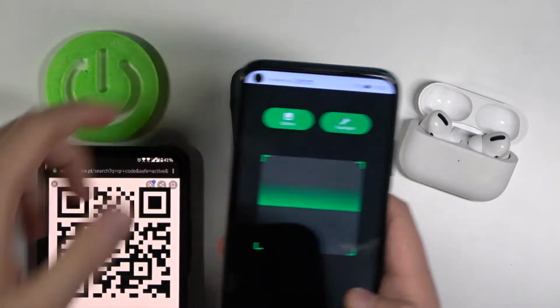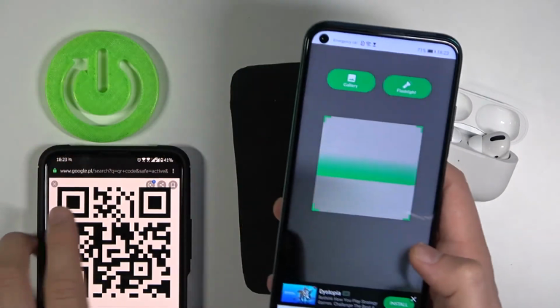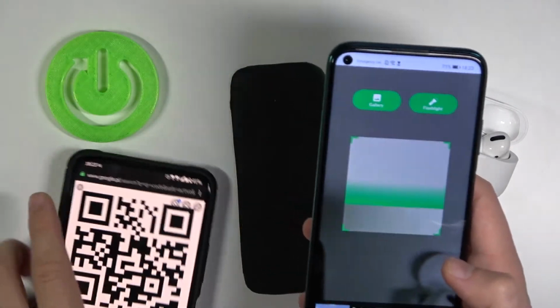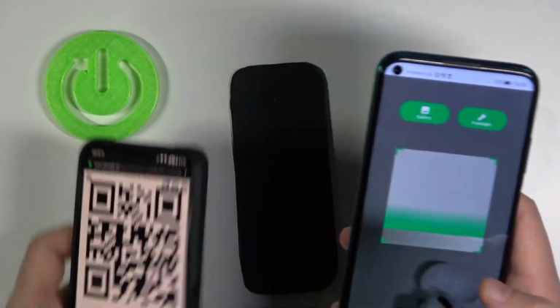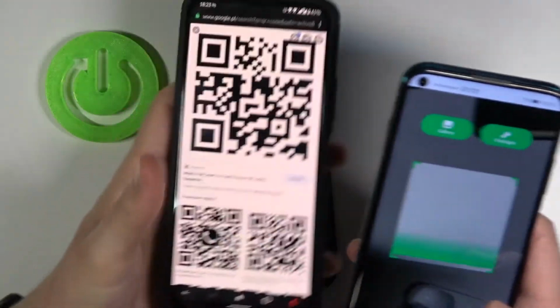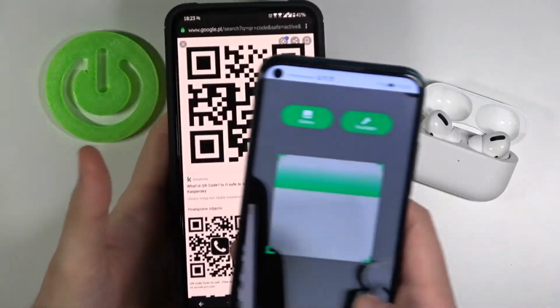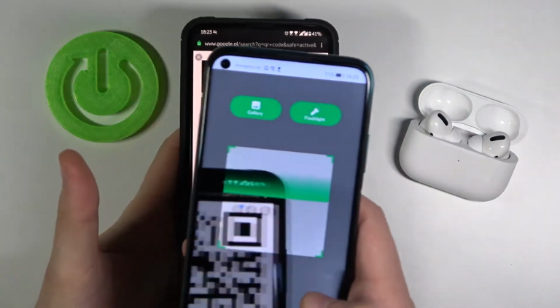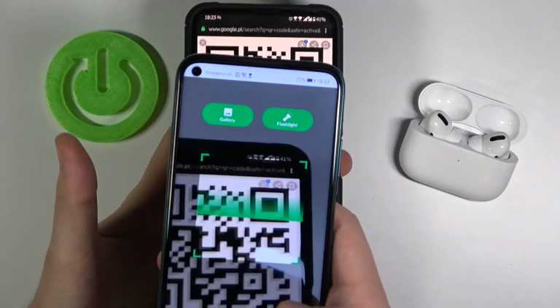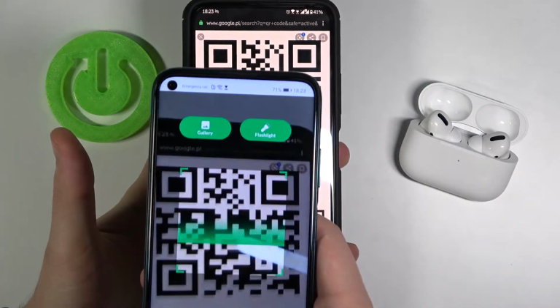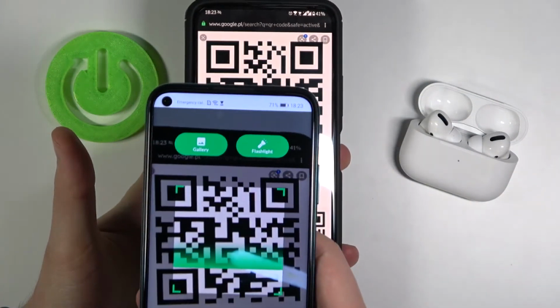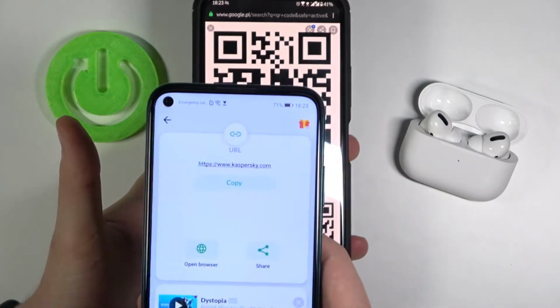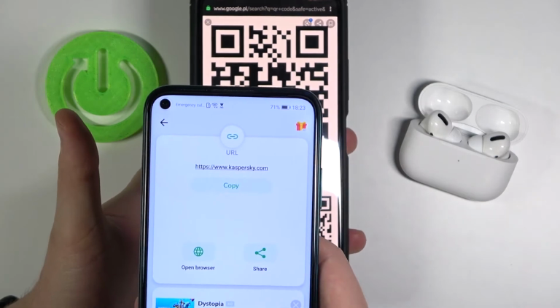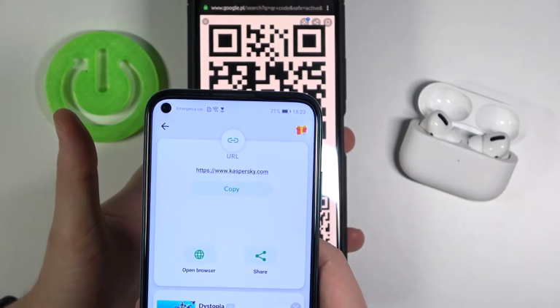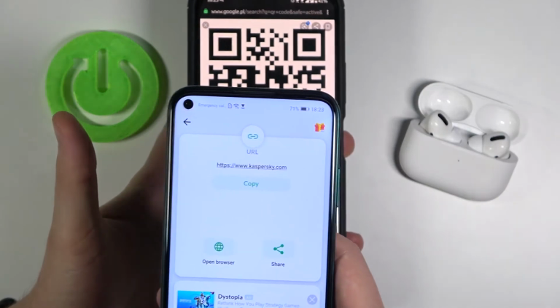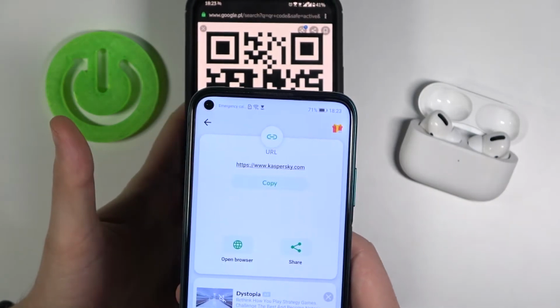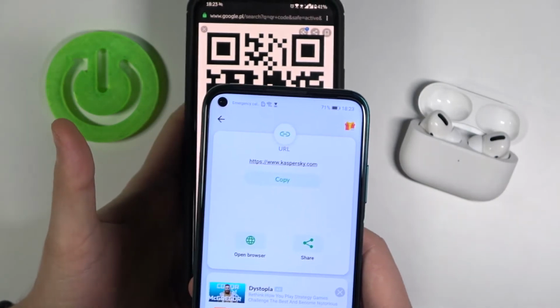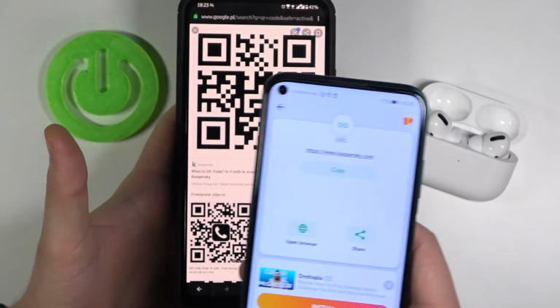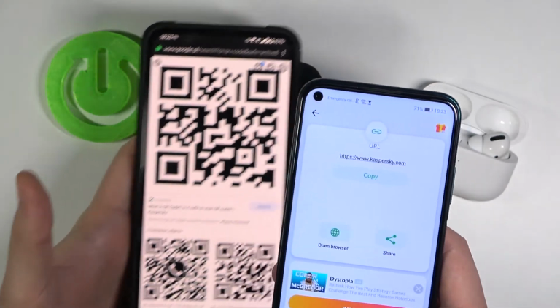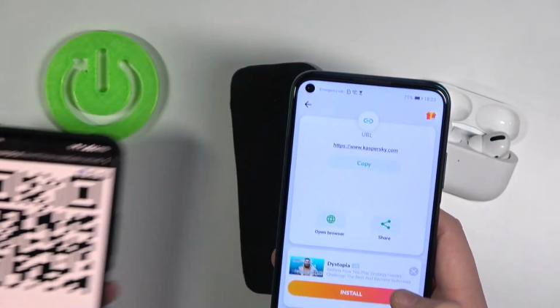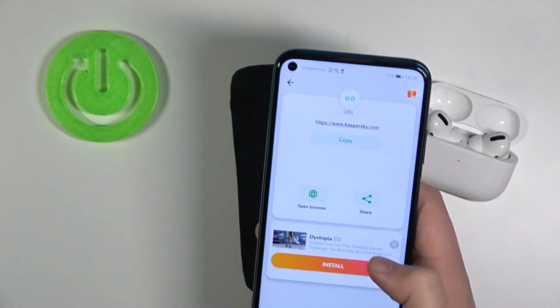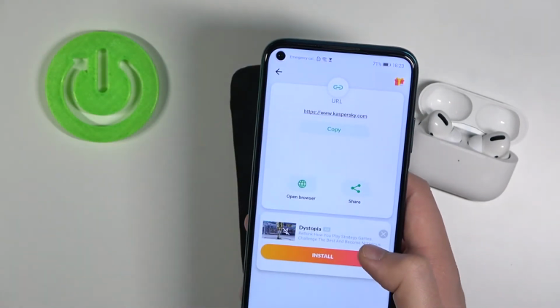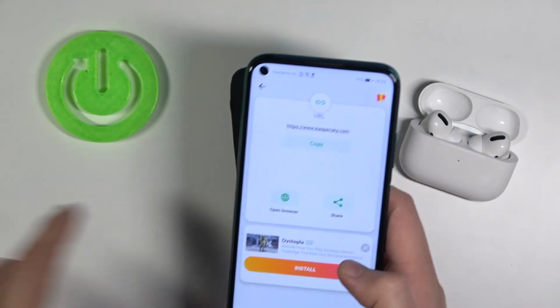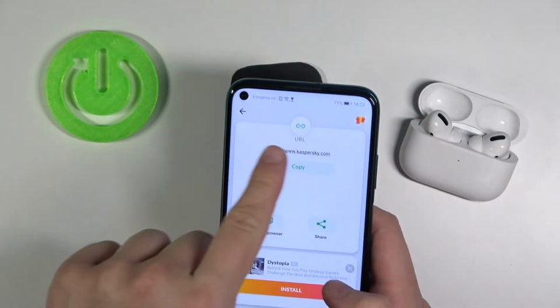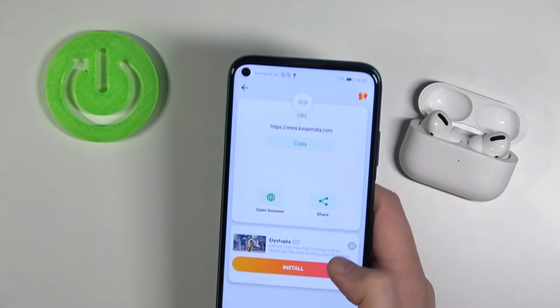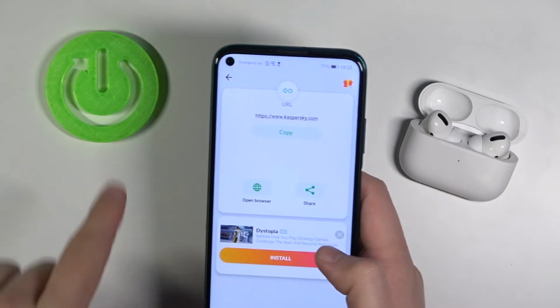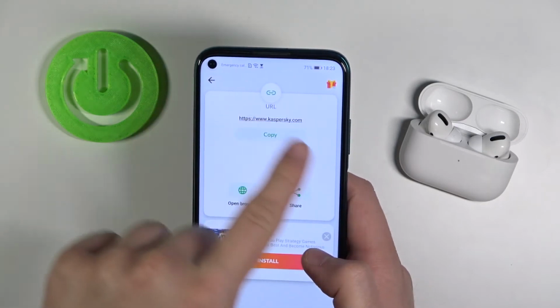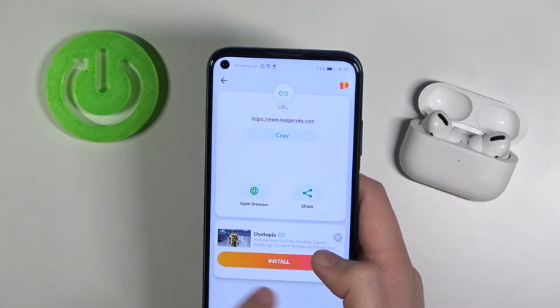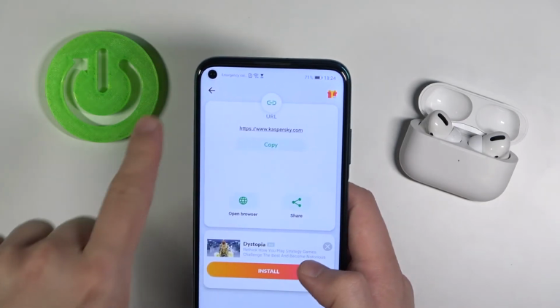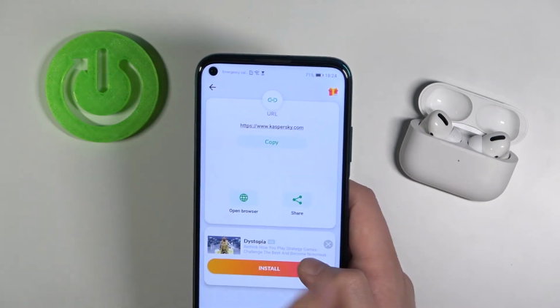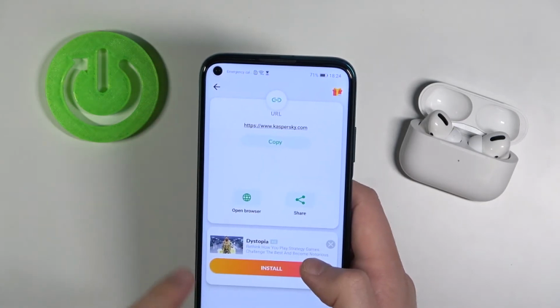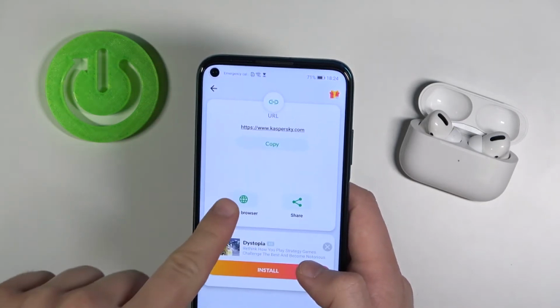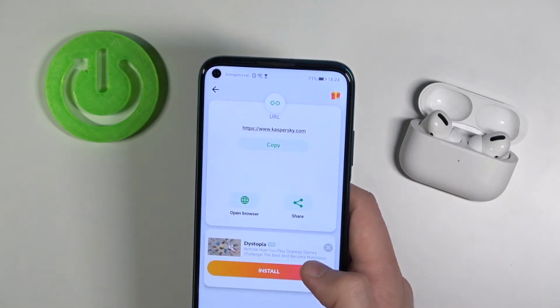Grab your phone, and if you have a QR code, put it into the frame — and as you can see, it was very fast. Right now here we got the website, and we can open this website.